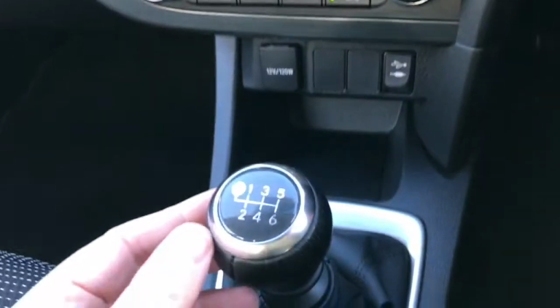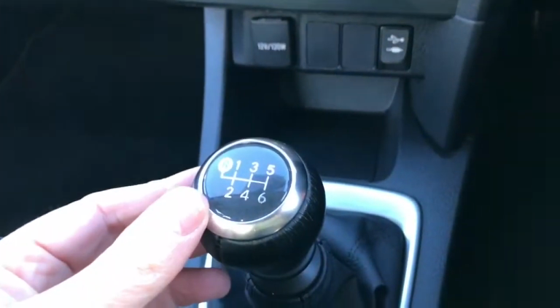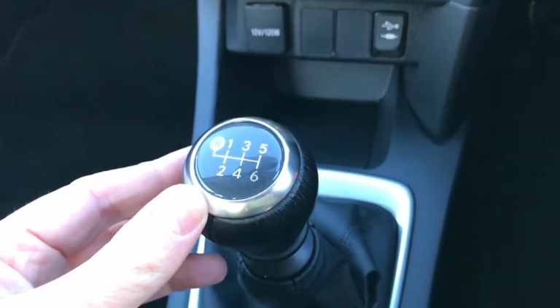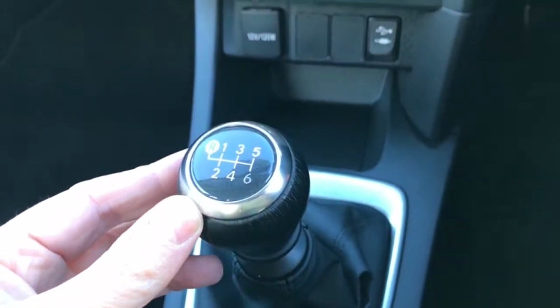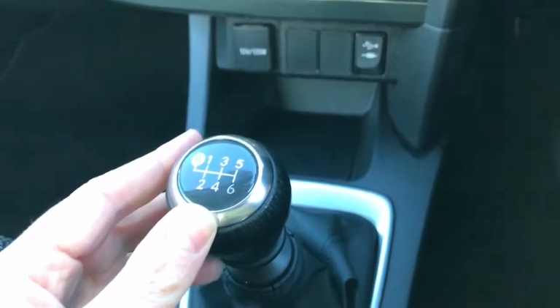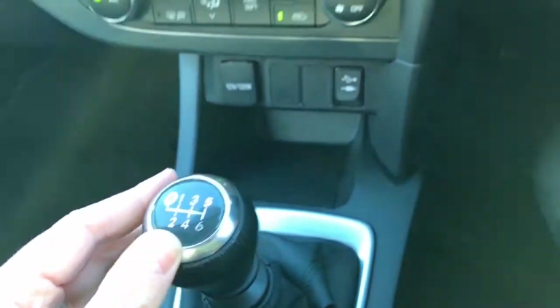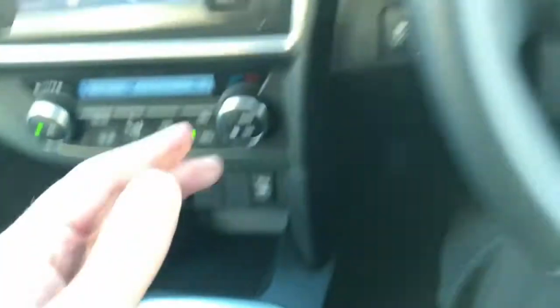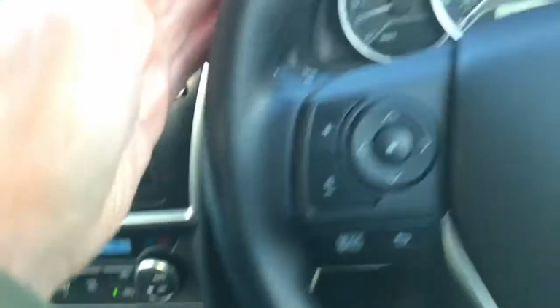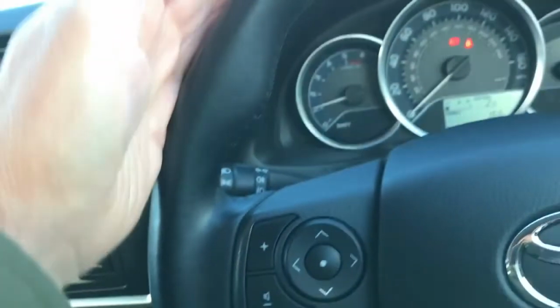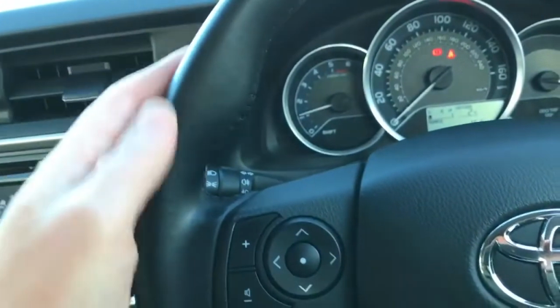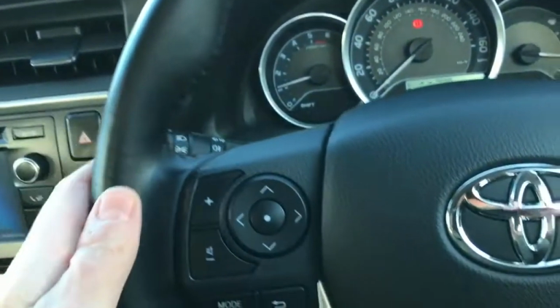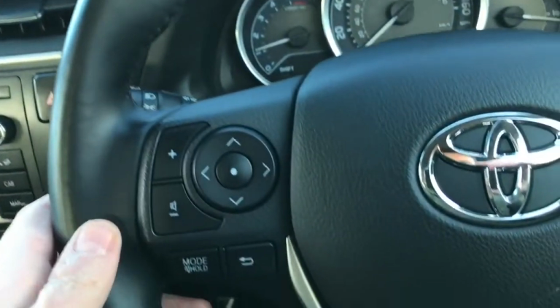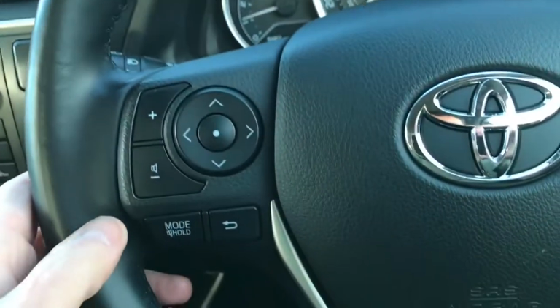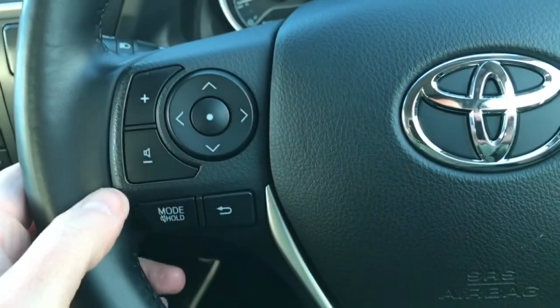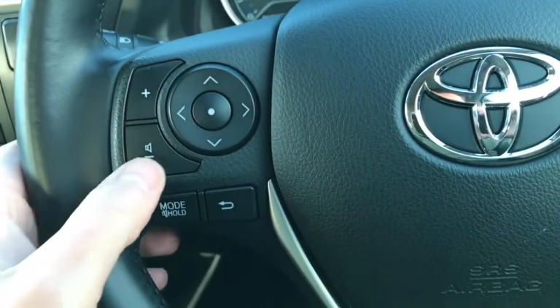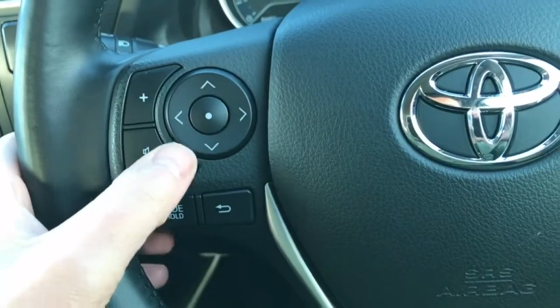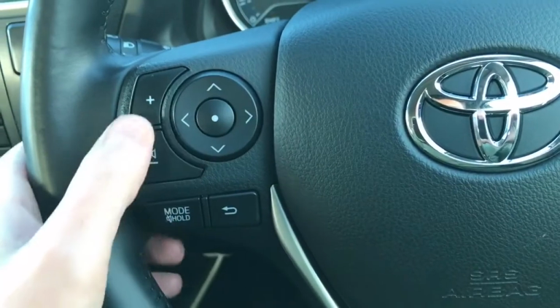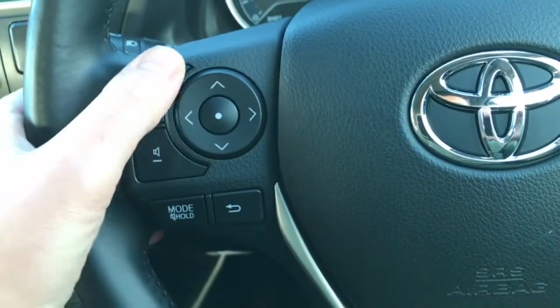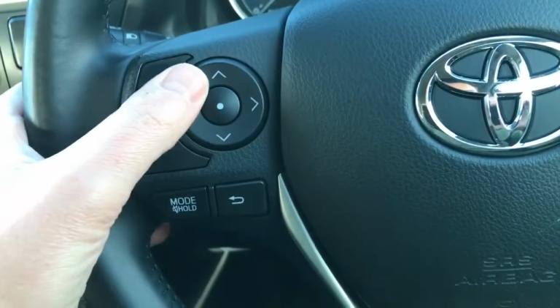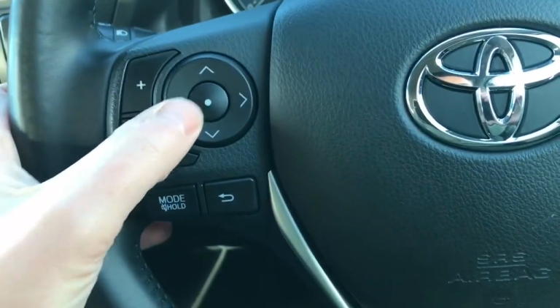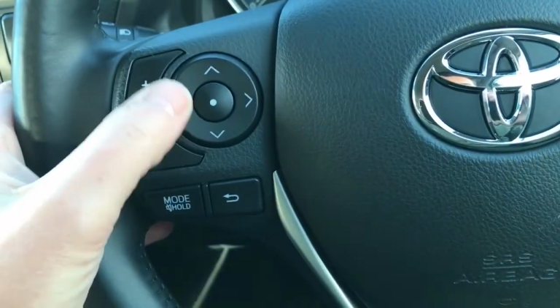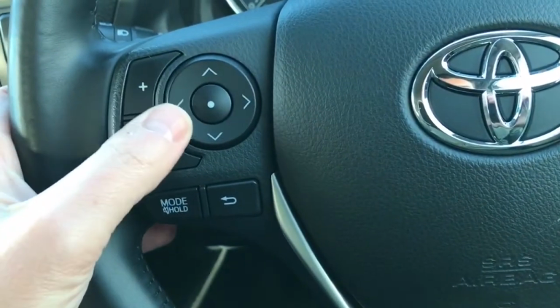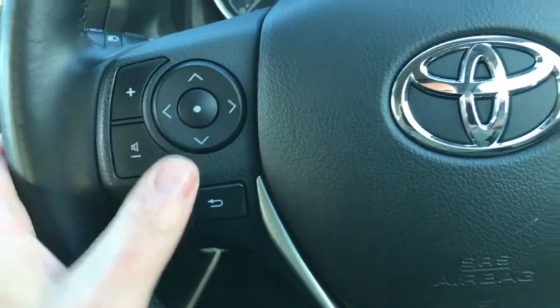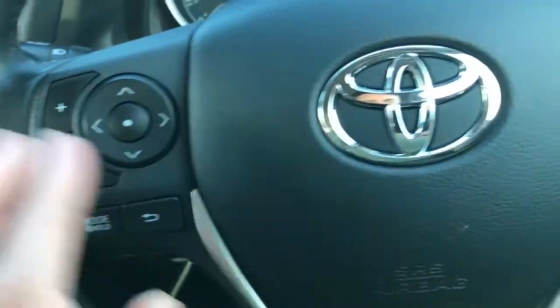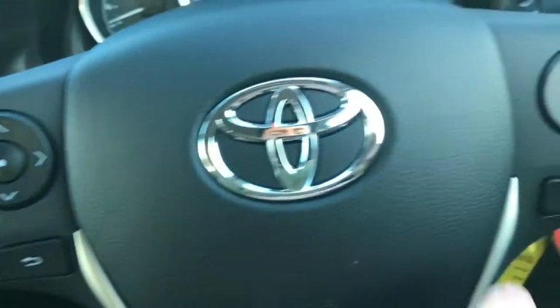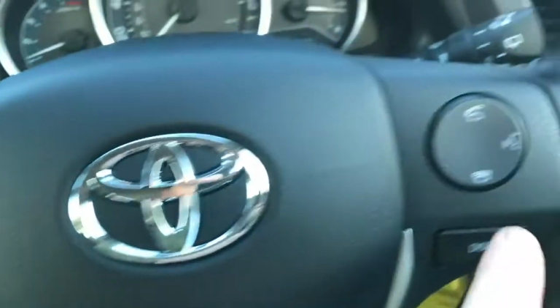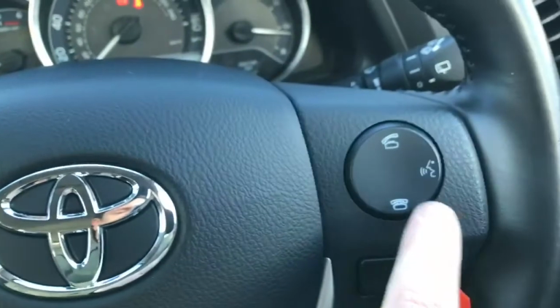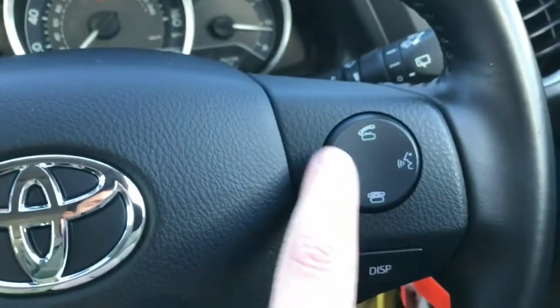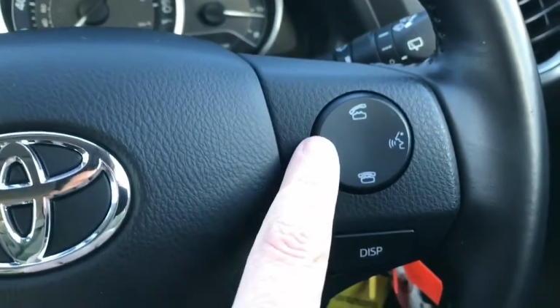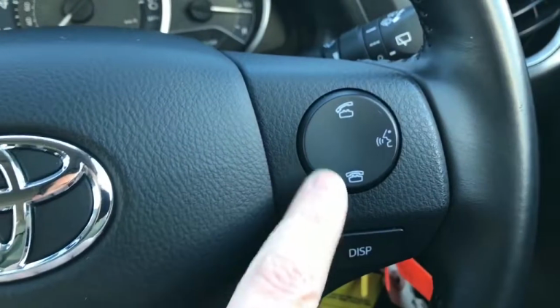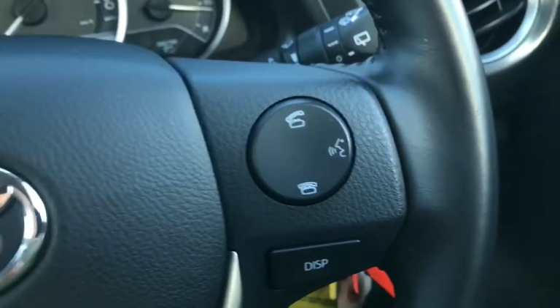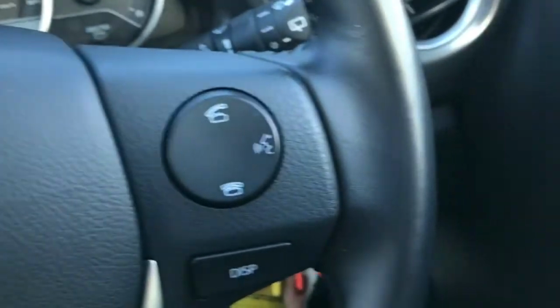Six-speed manual transmission. Leather steering wheel with onboard radio controls, and phone controls on the other side.